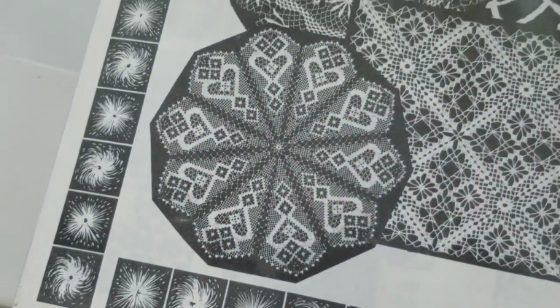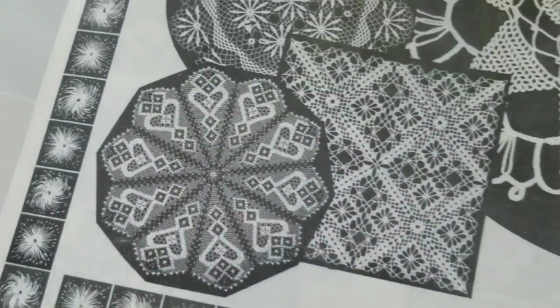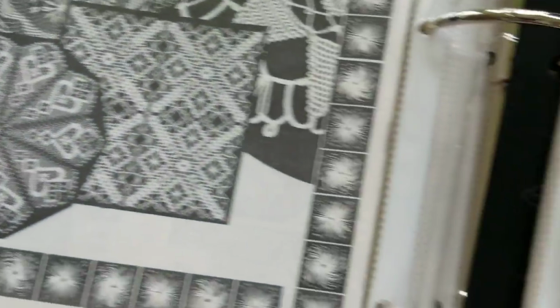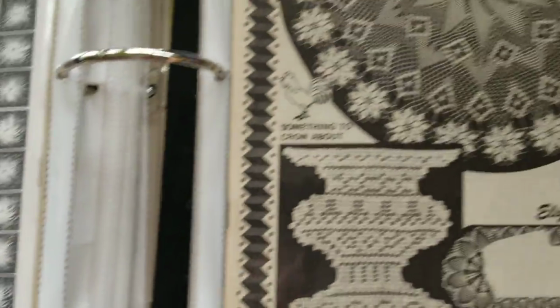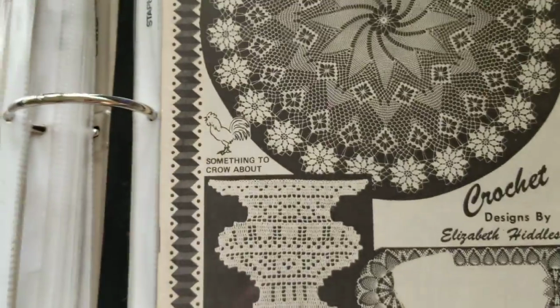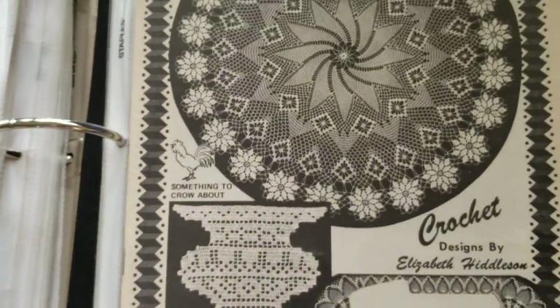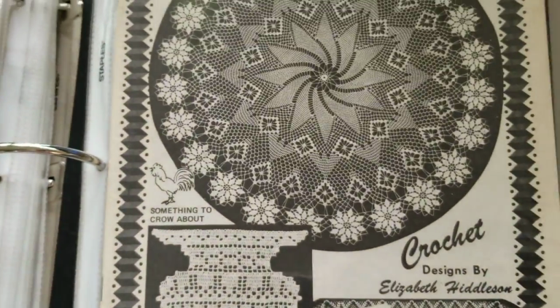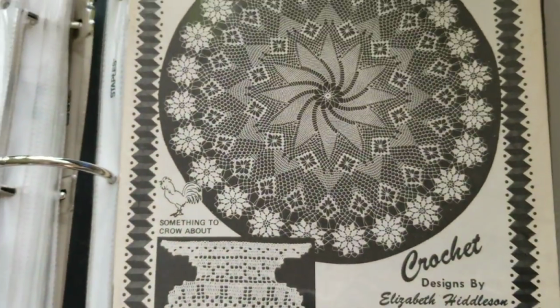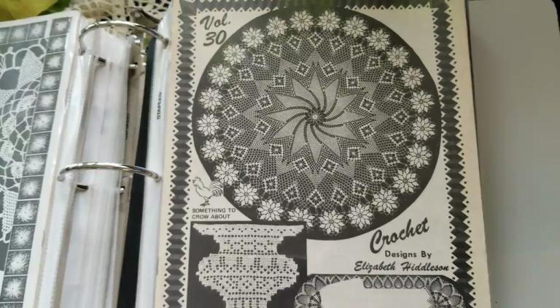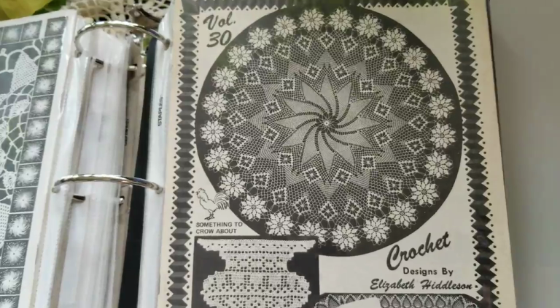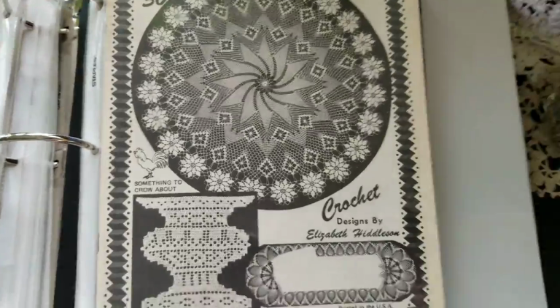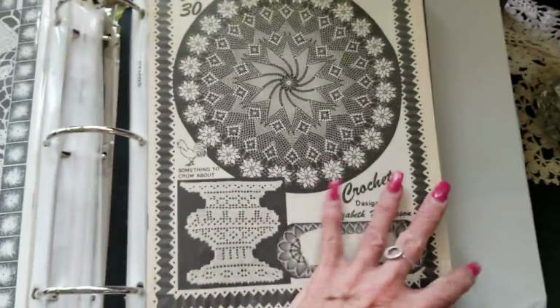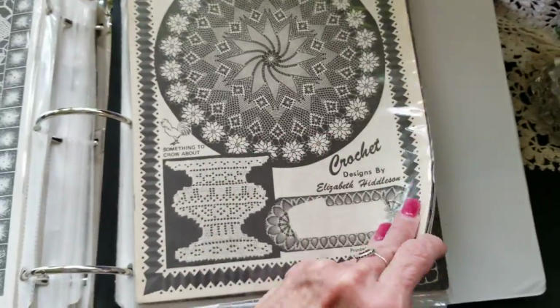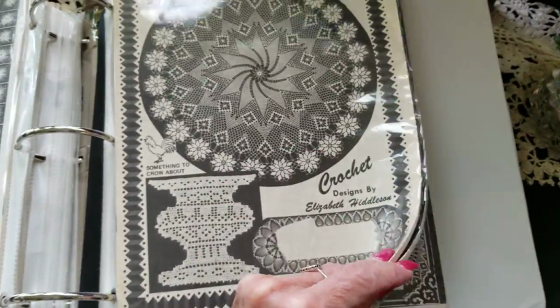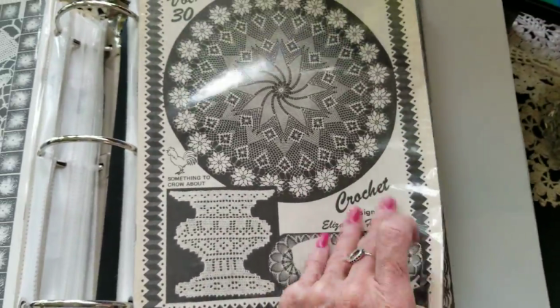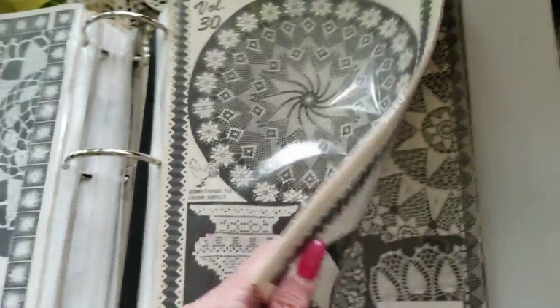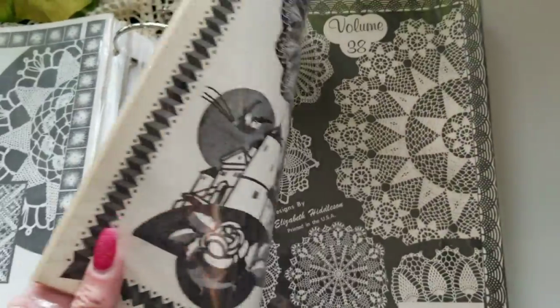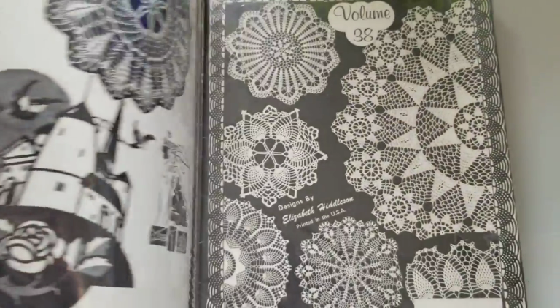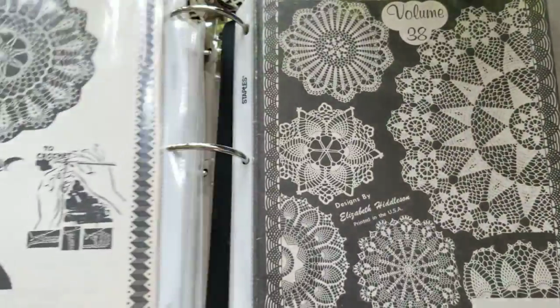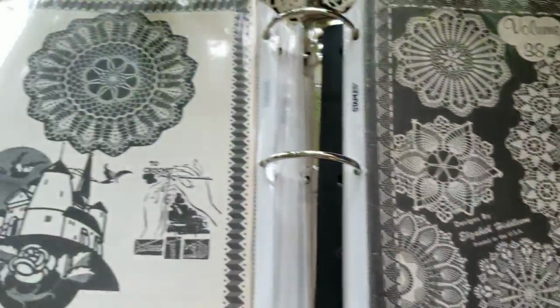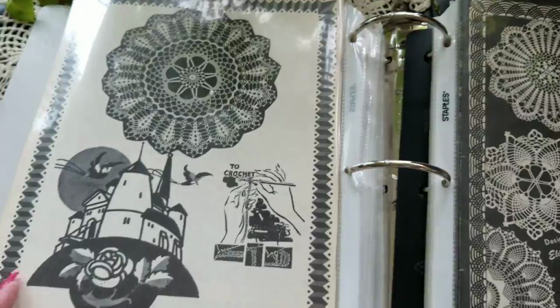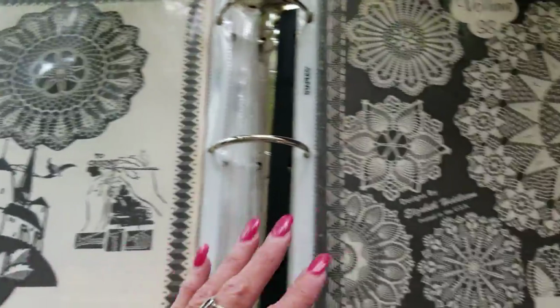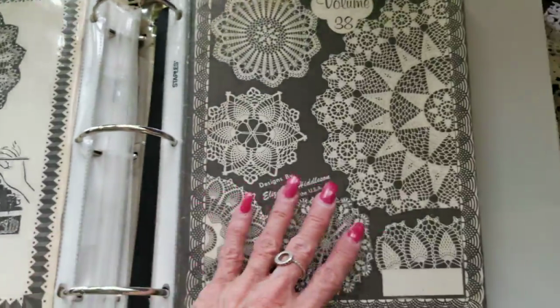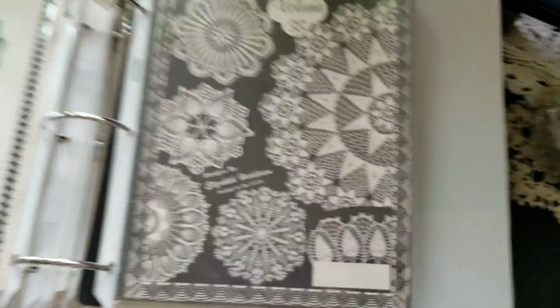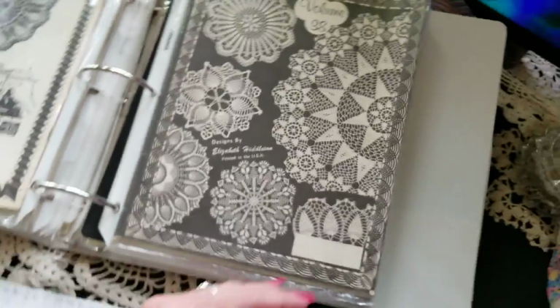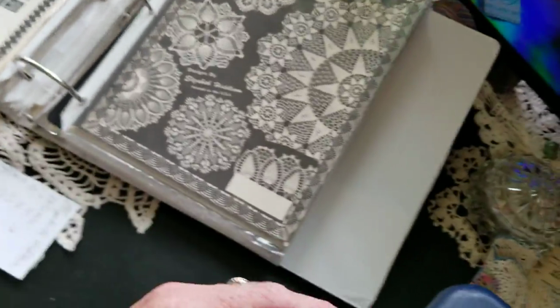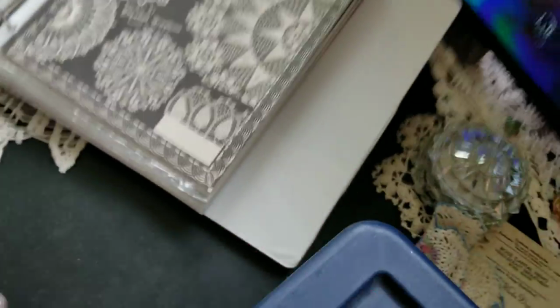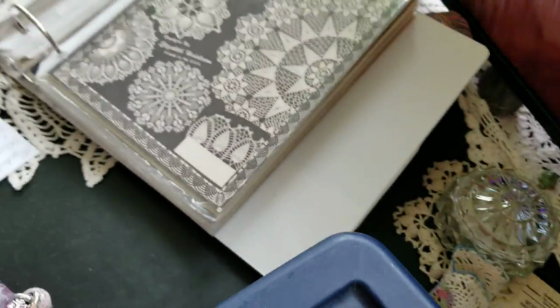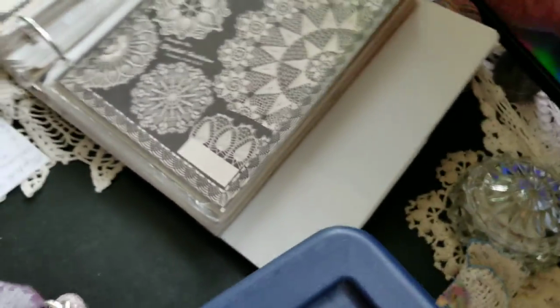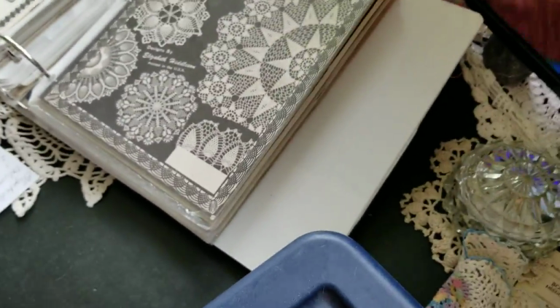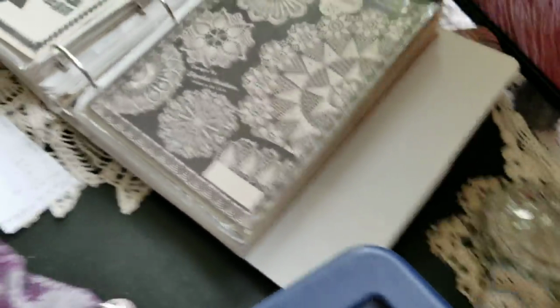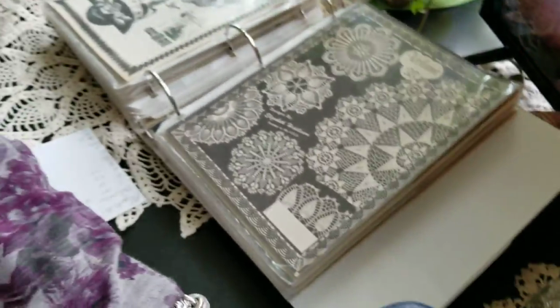Just some really neat patterns. I've got quite a few of those — let's put those away.